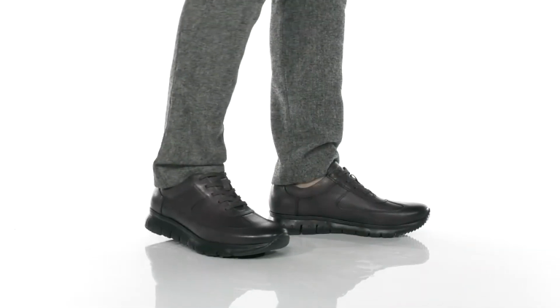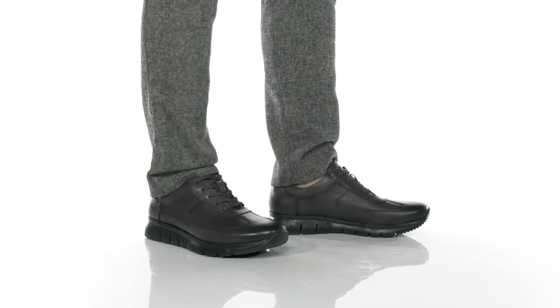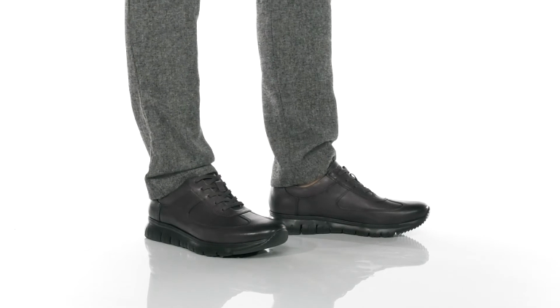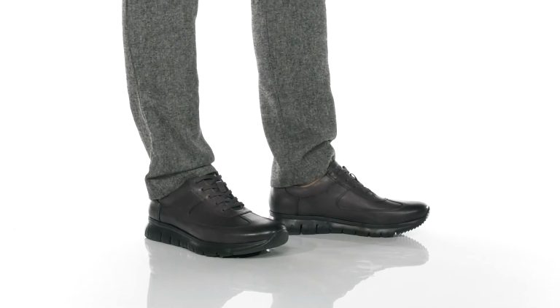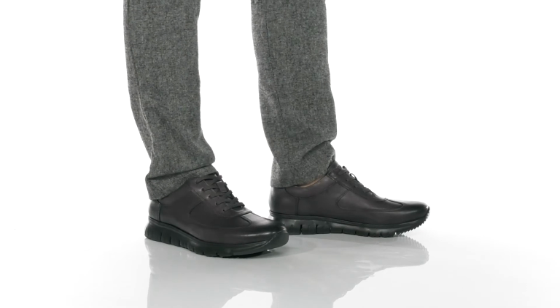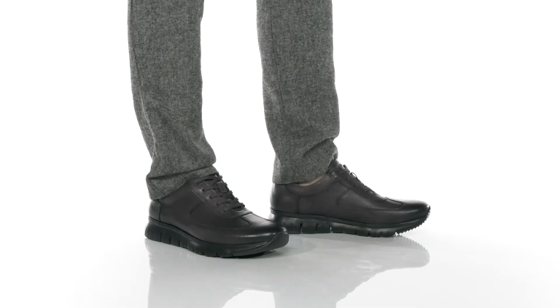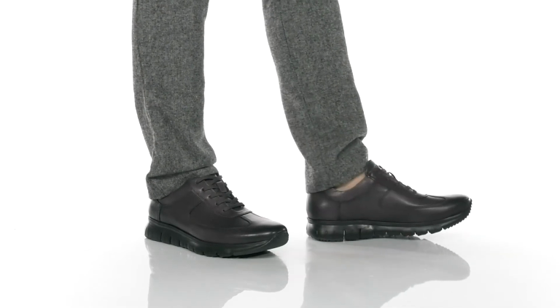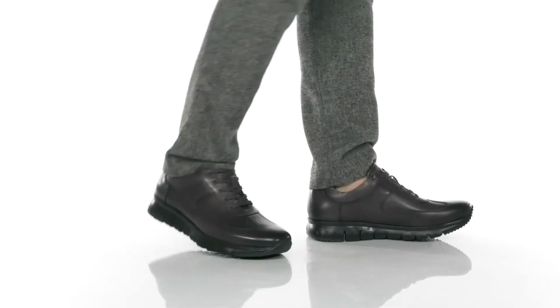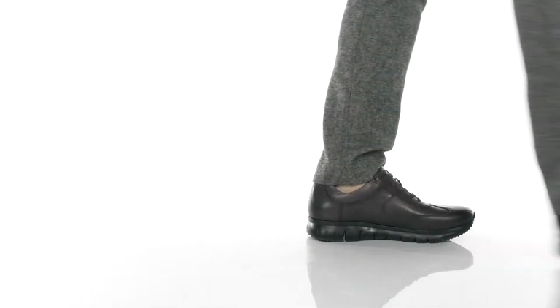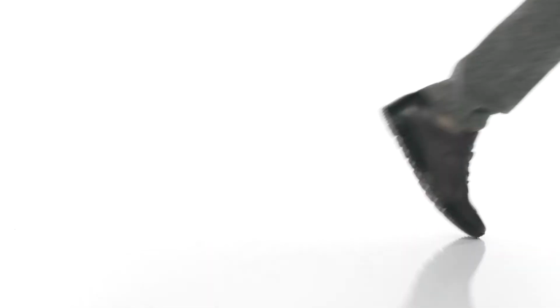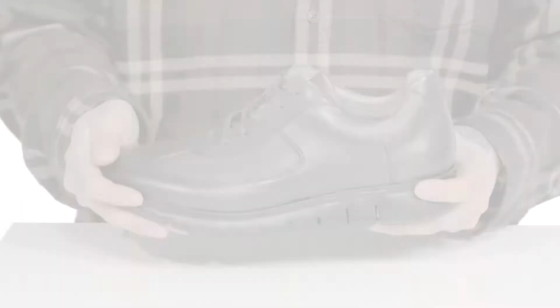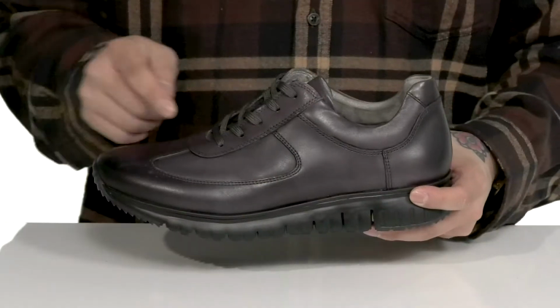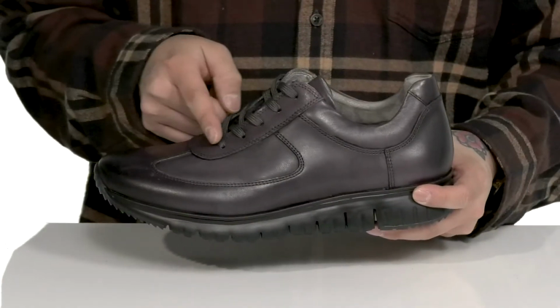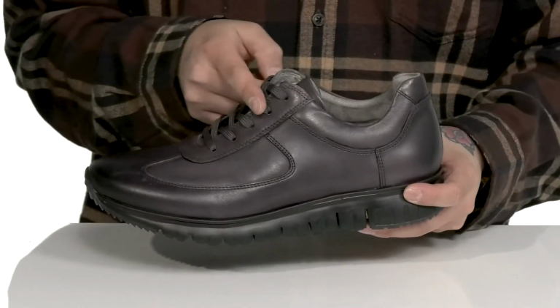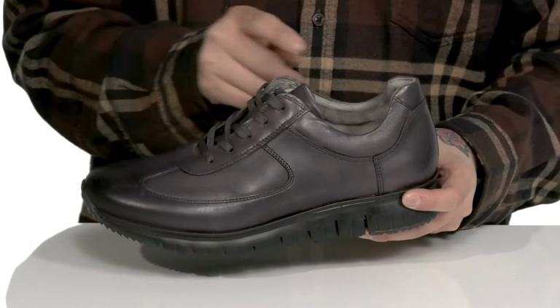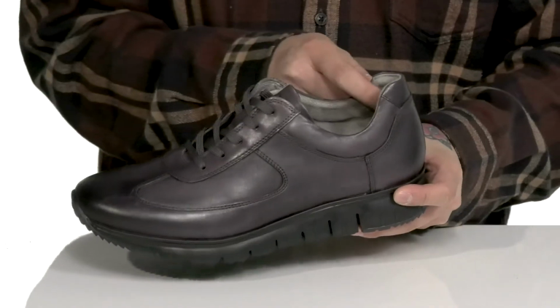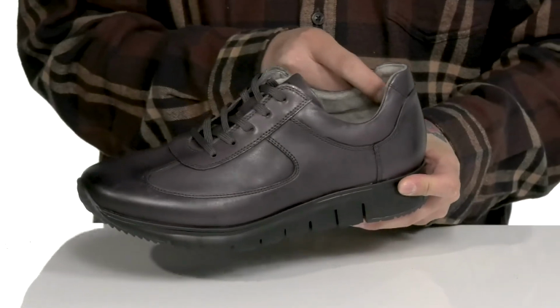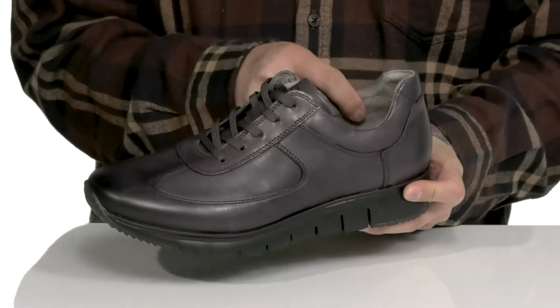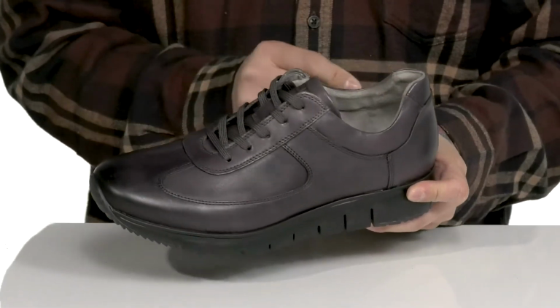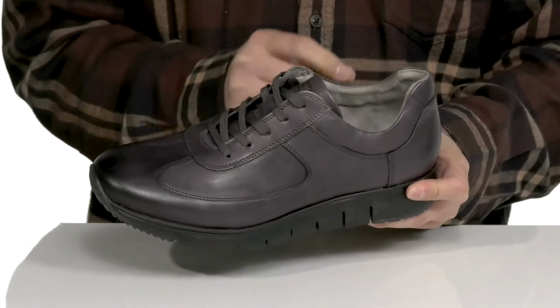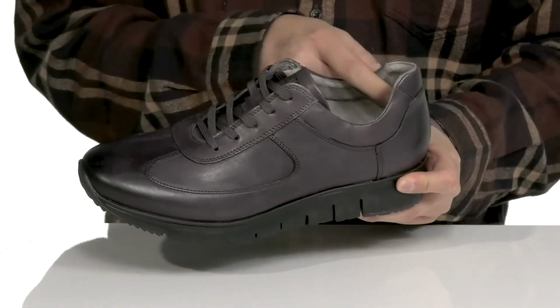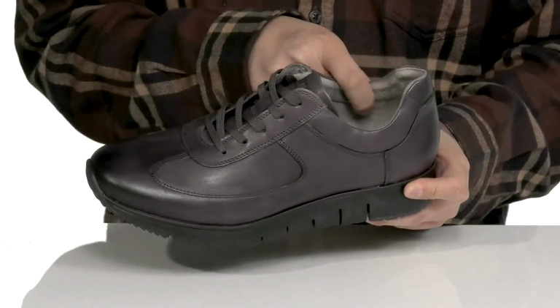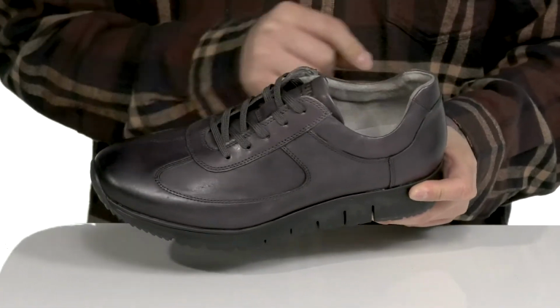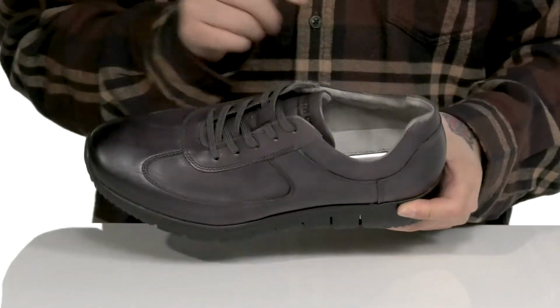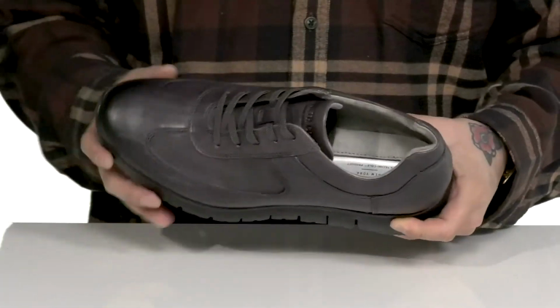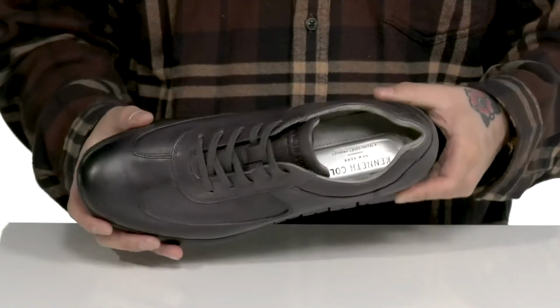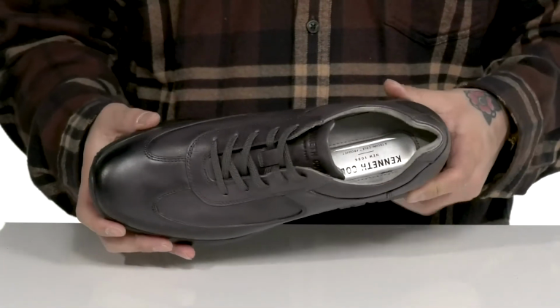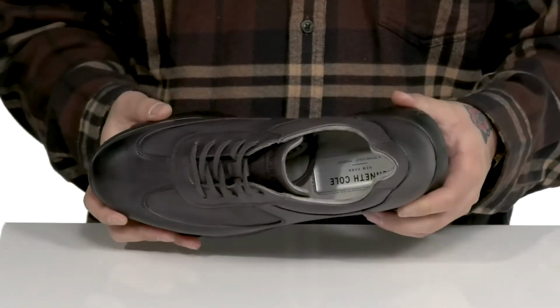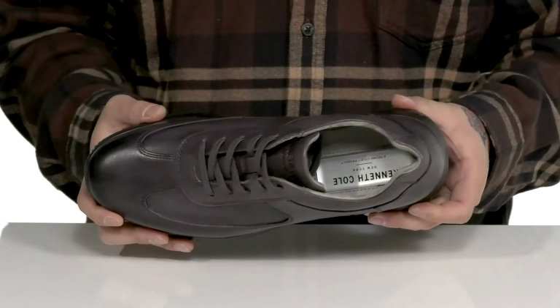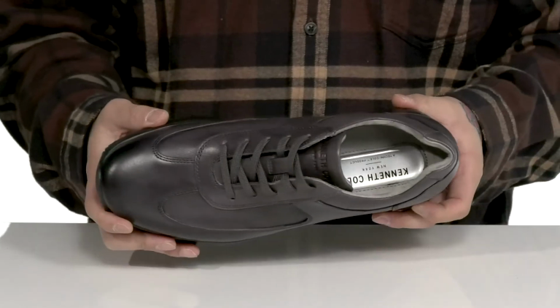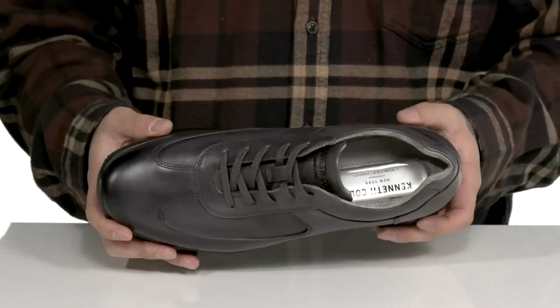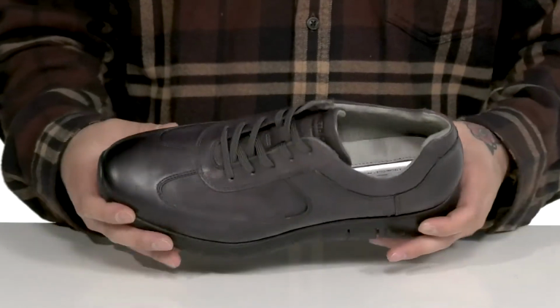This stylish shoe from Kenneth Cole, New York features a durable long-lasting leather. You've also got a traditional lace-up design with some padding around the collar for additional comfort, a soft microfiber lining, and a cushioned footbed that has additional cushioning at the heel.